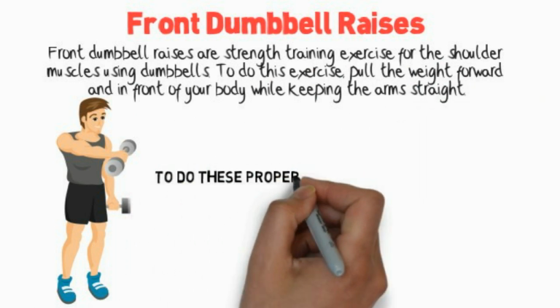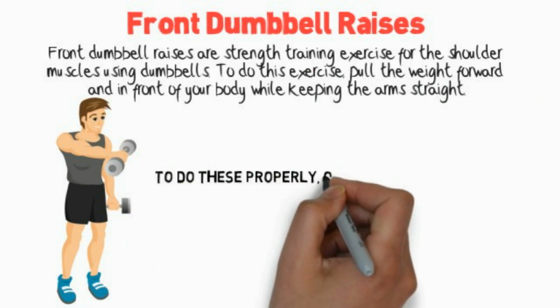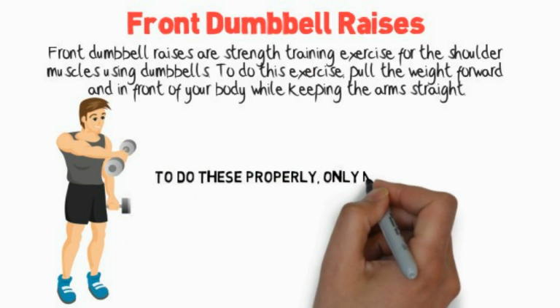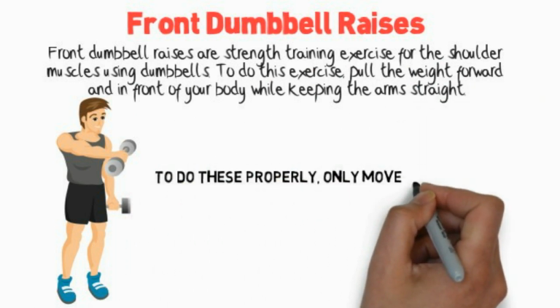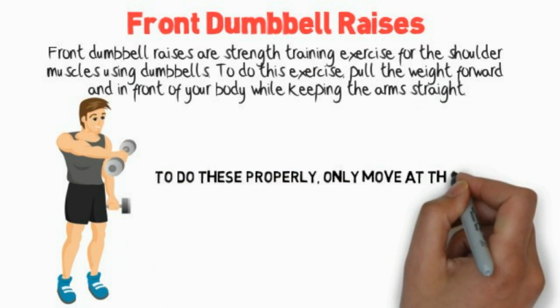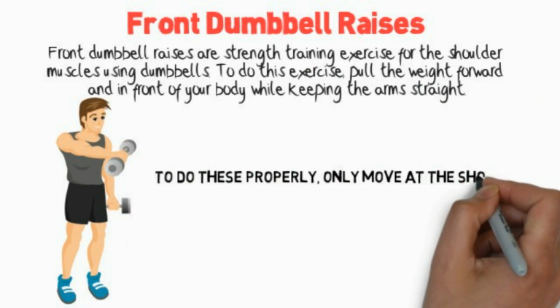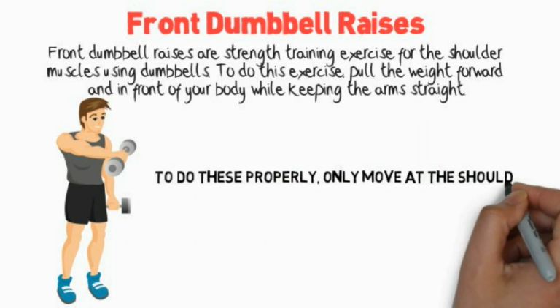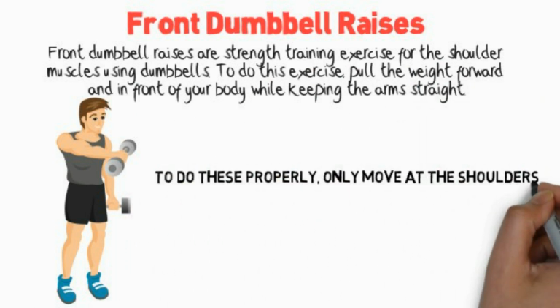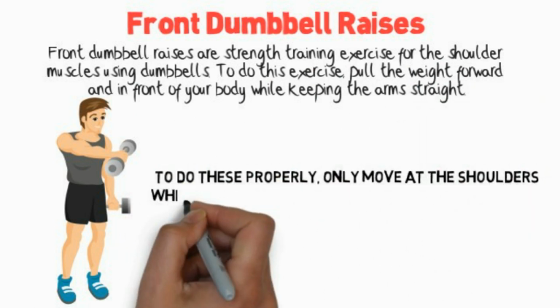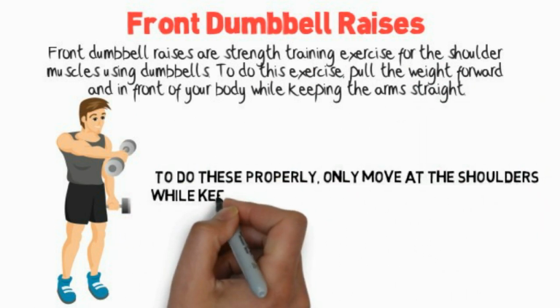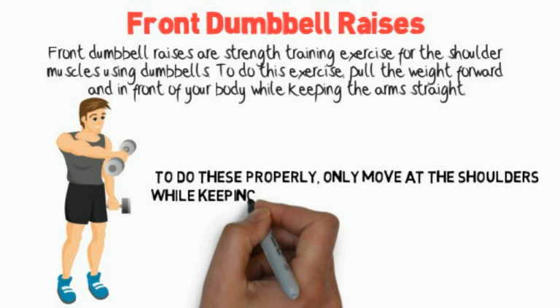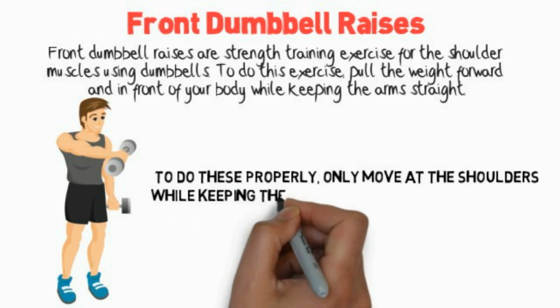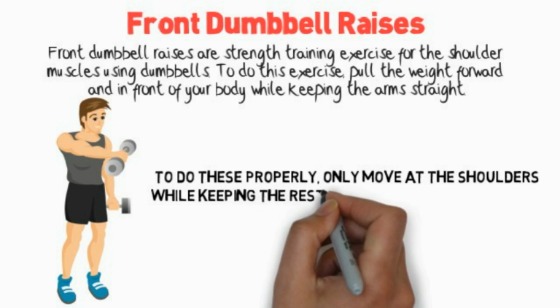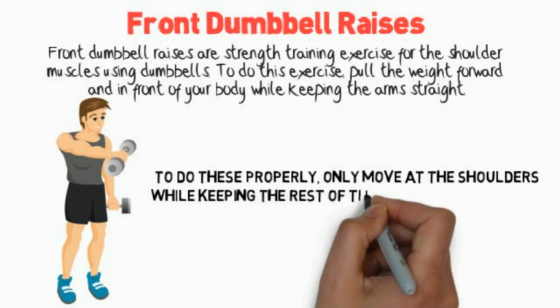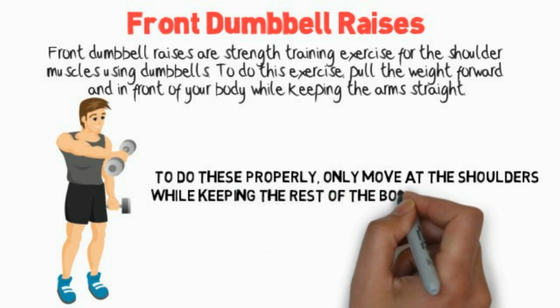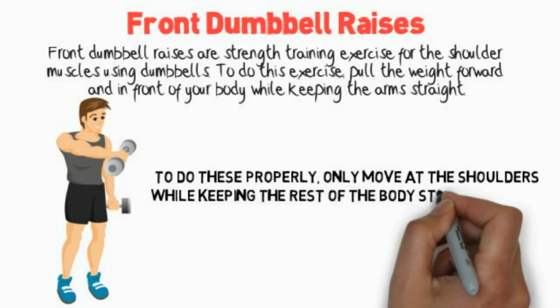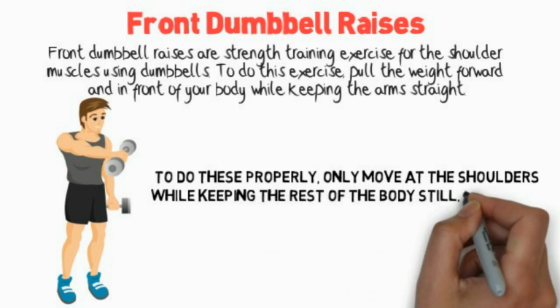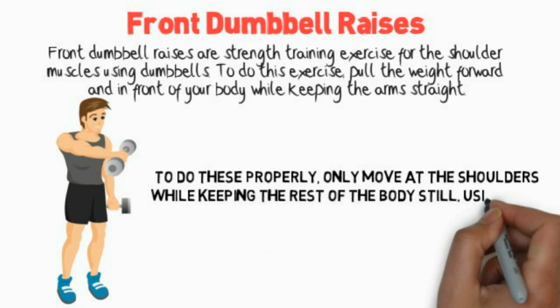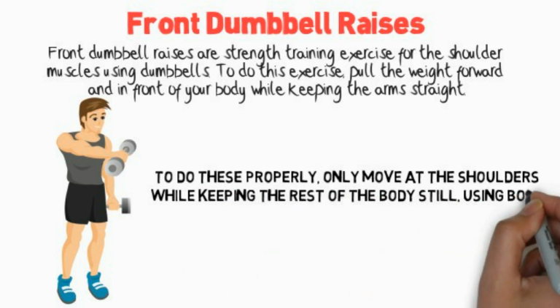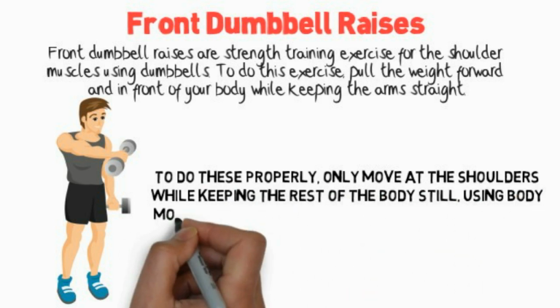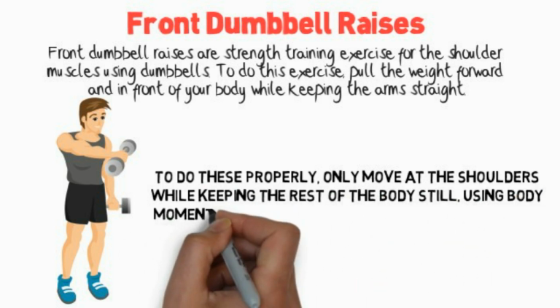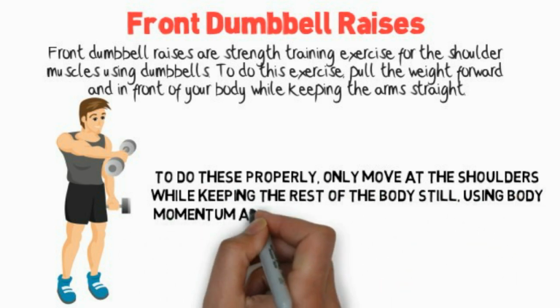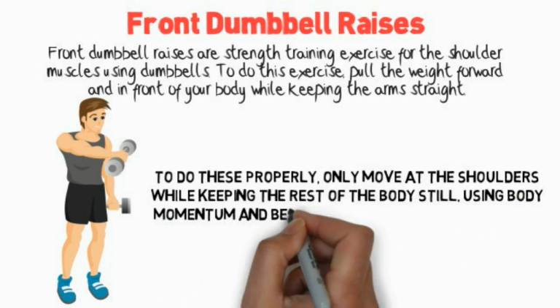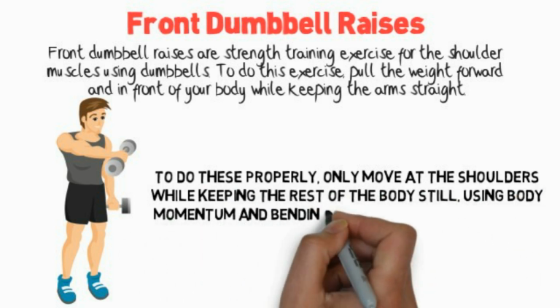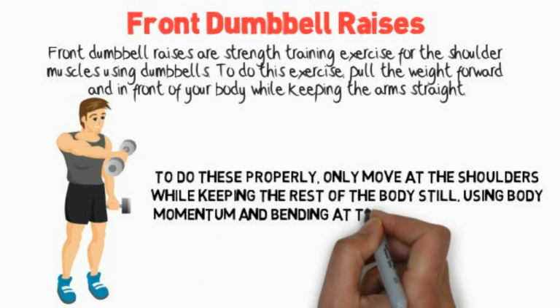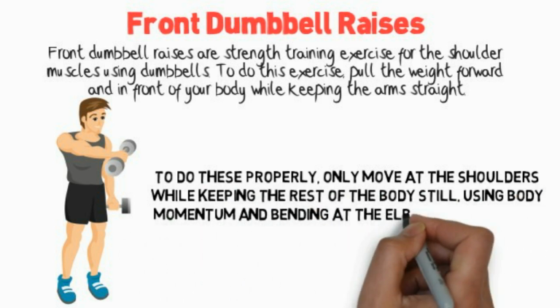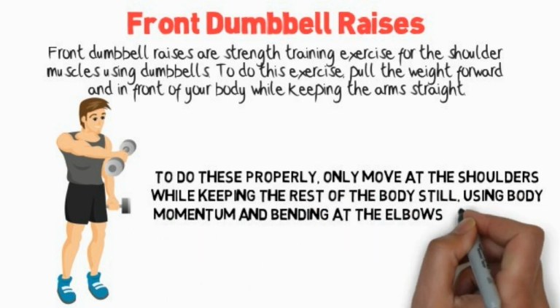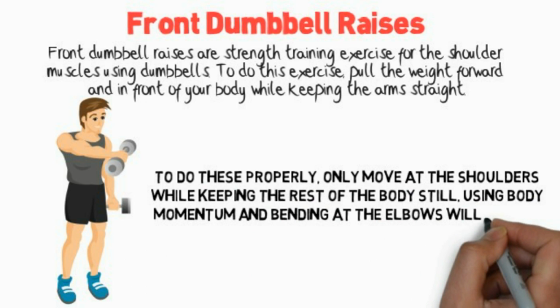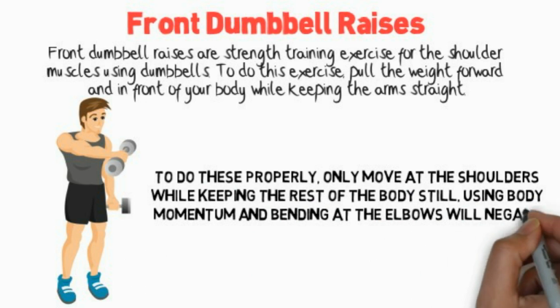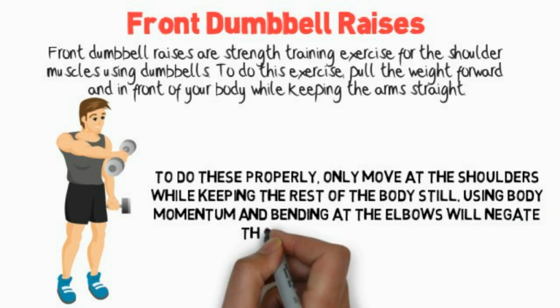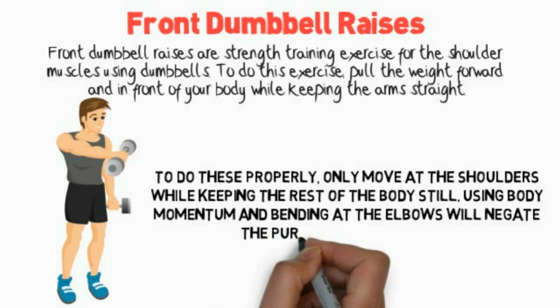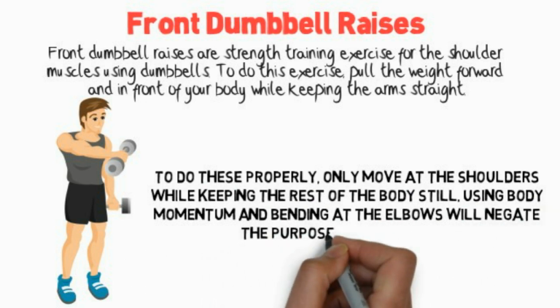To do these properly, only move at the shoulders while keeping the rest of the body still. Using body momentum and bending at the elbows will negate the purpose of the exercise.